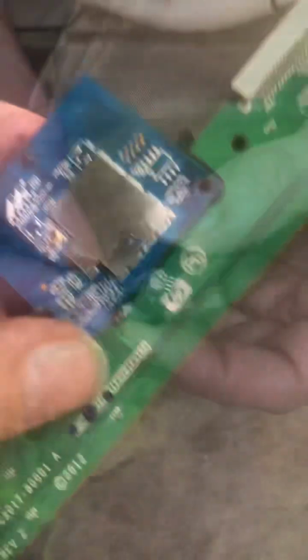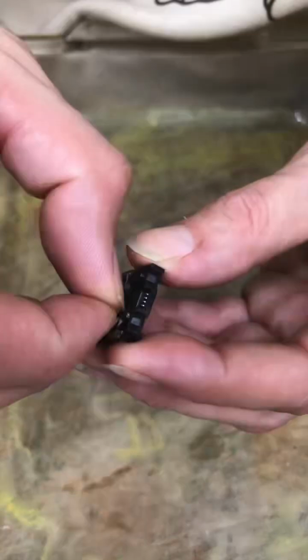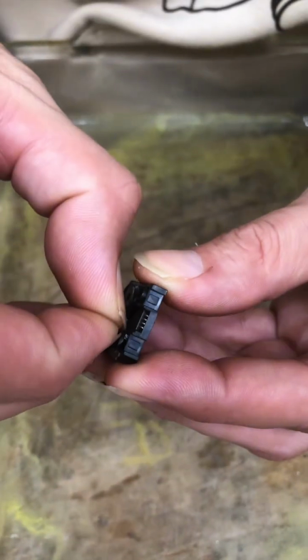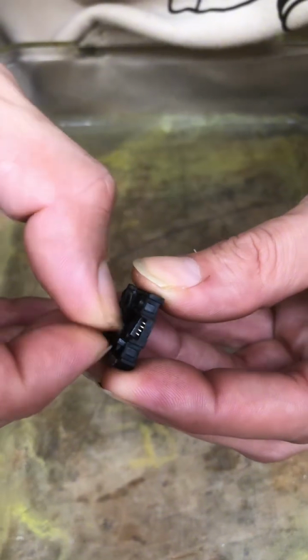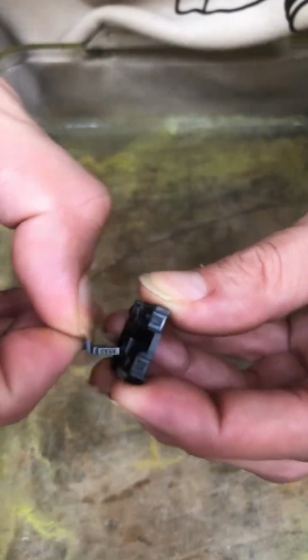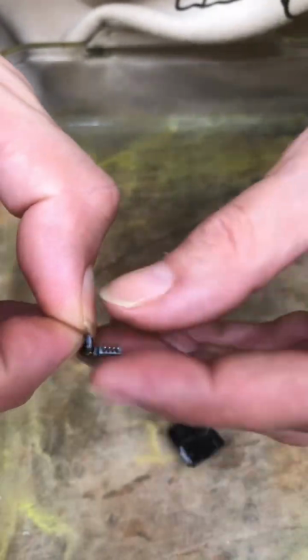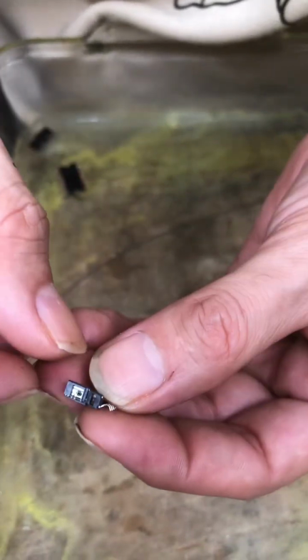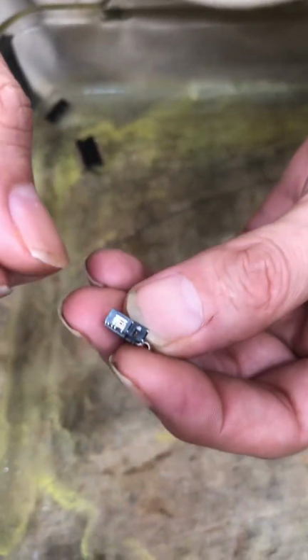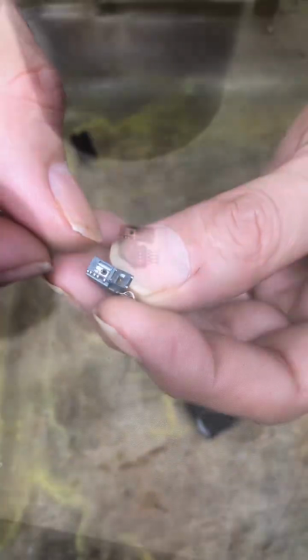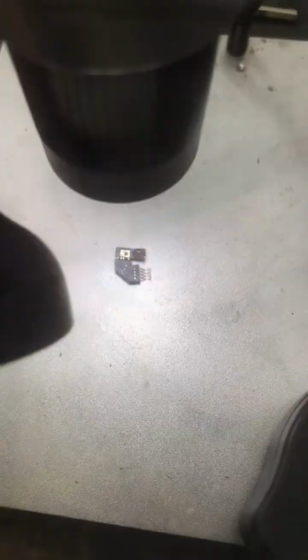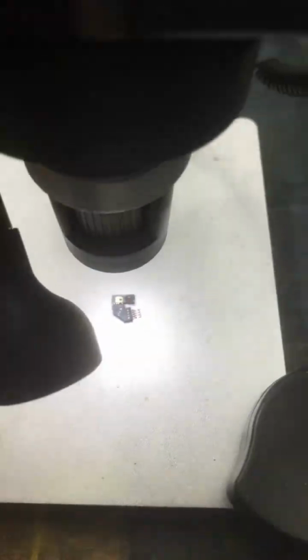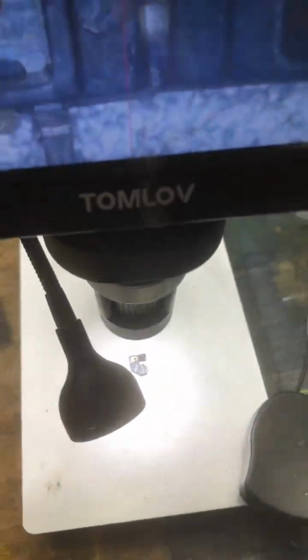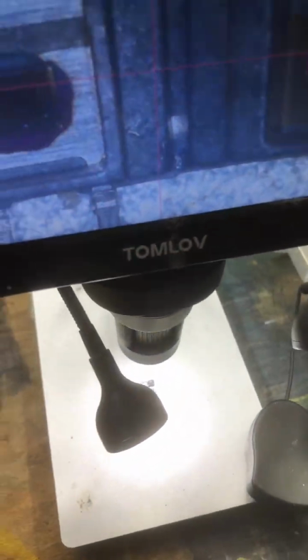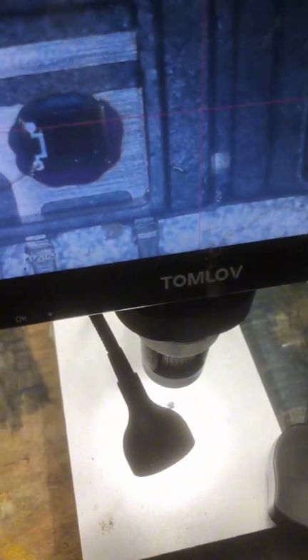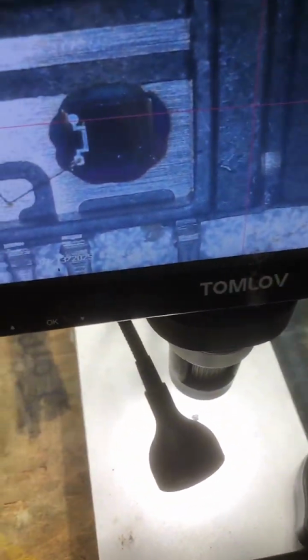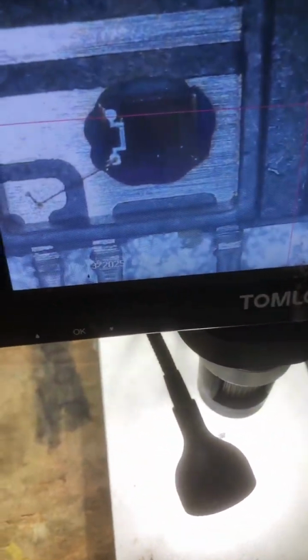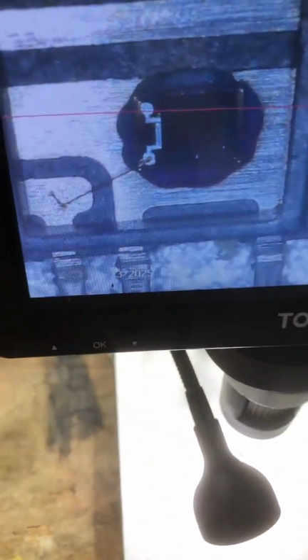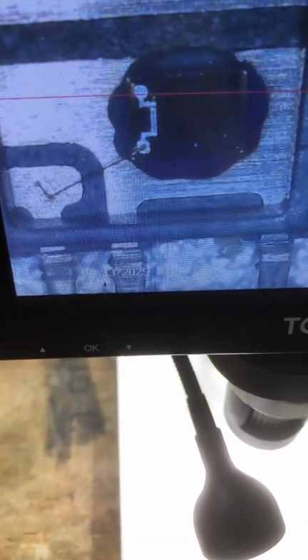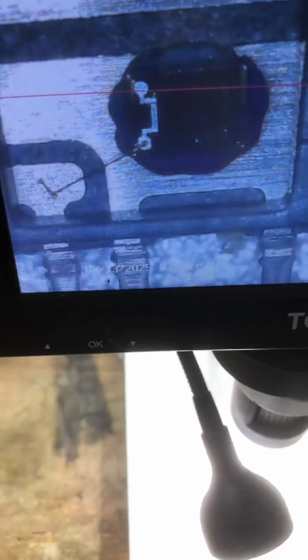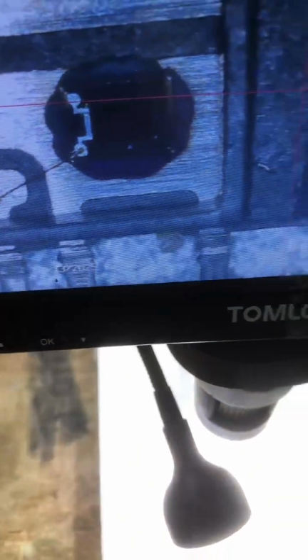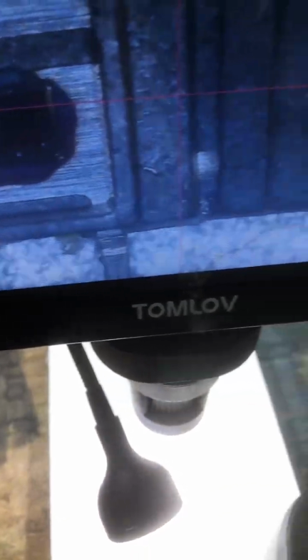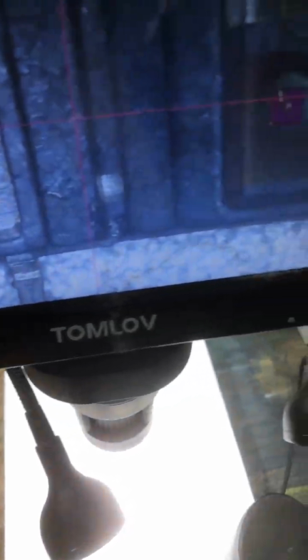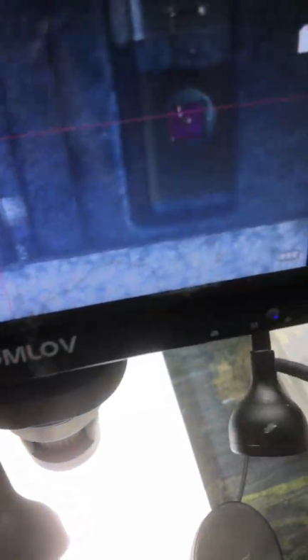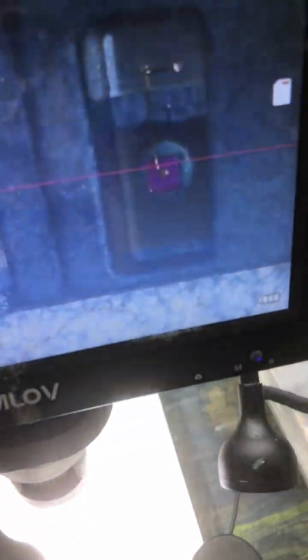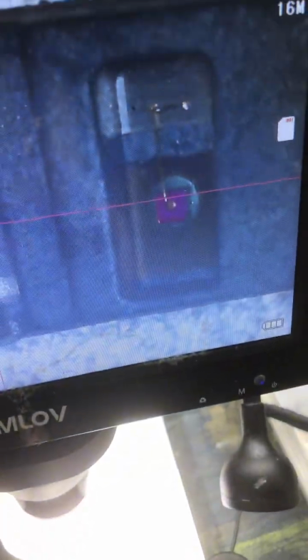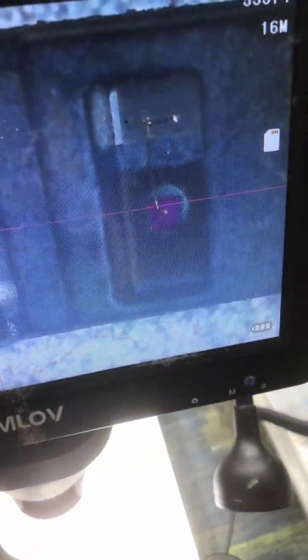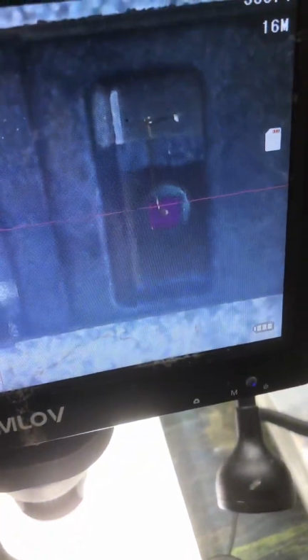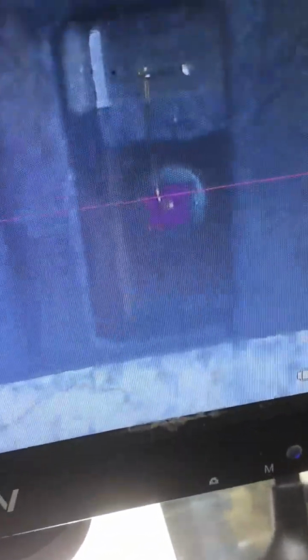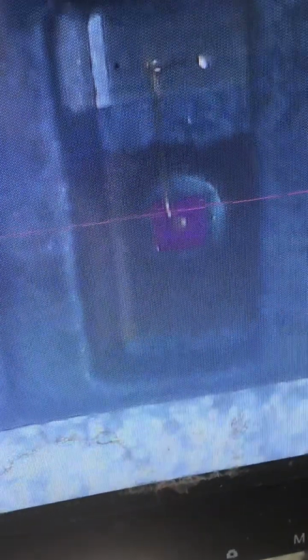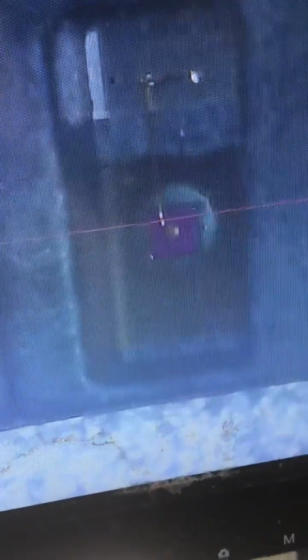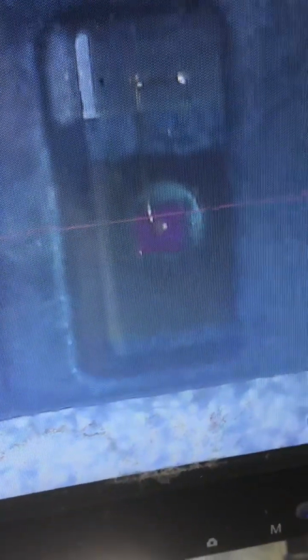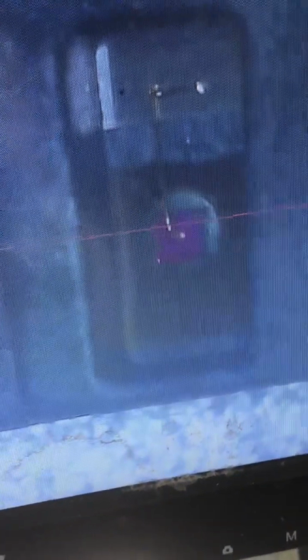Here's the surprise. Inside the scanner rail, there's a tiny image sensor PCB and it's got gold bonding wires. That's another 0.003 to 0.005 grams of gold.